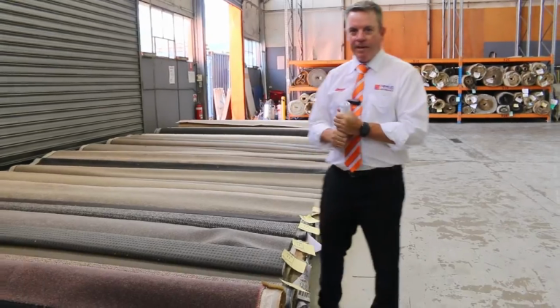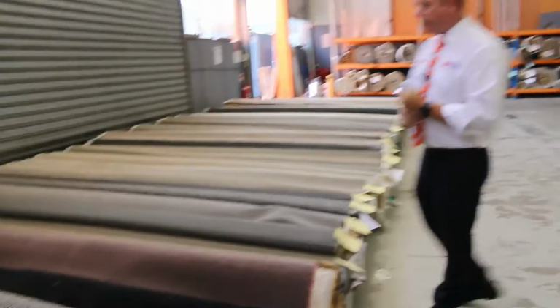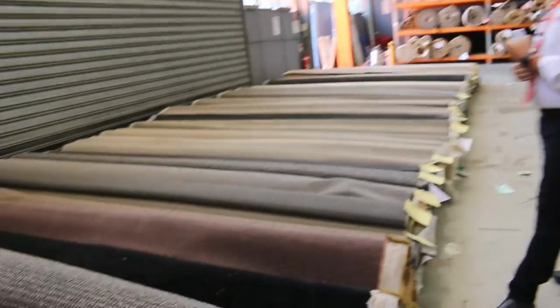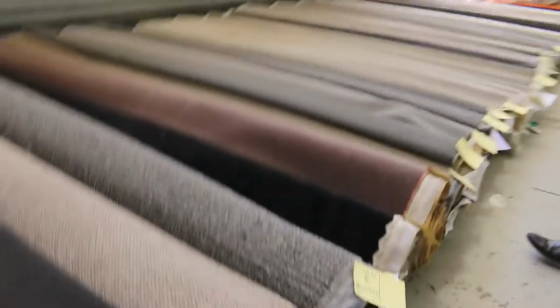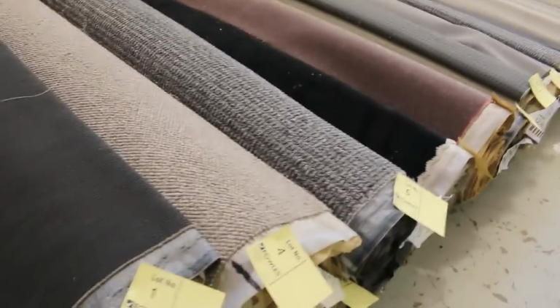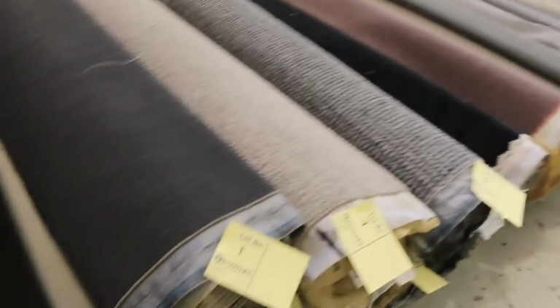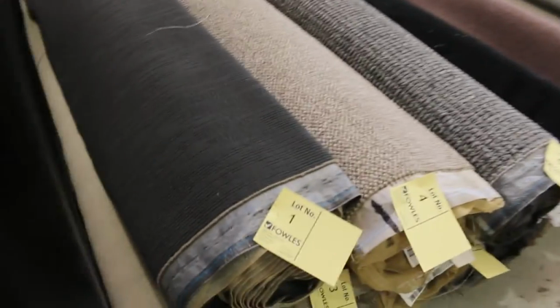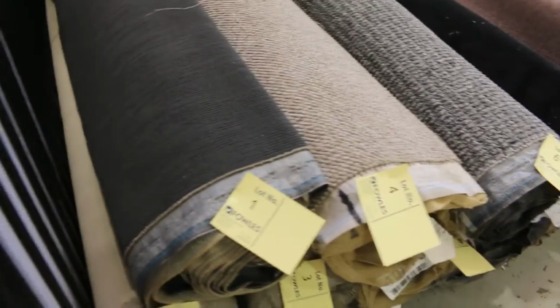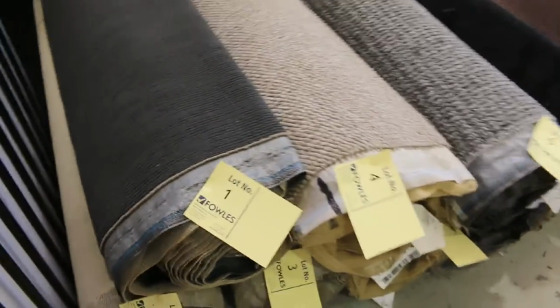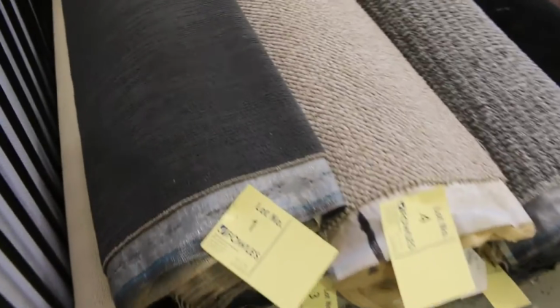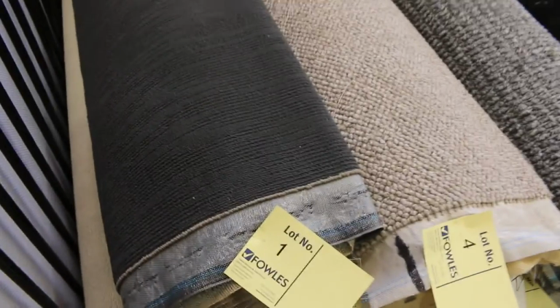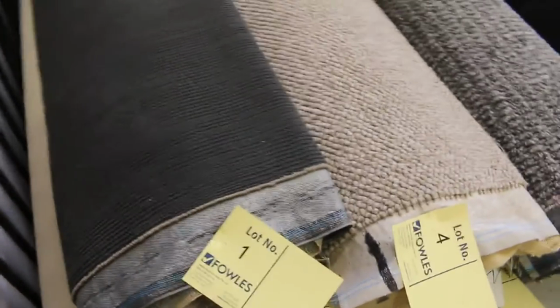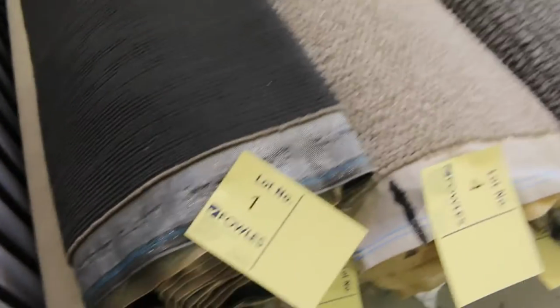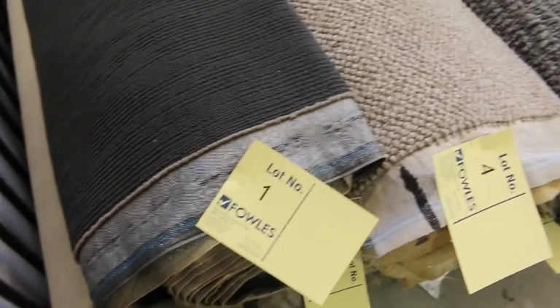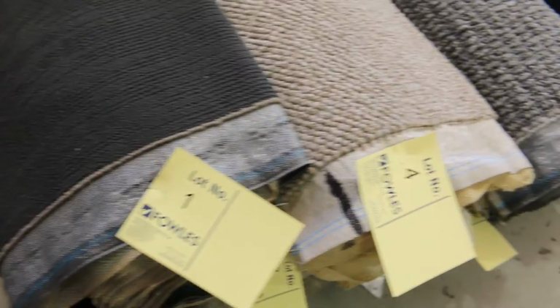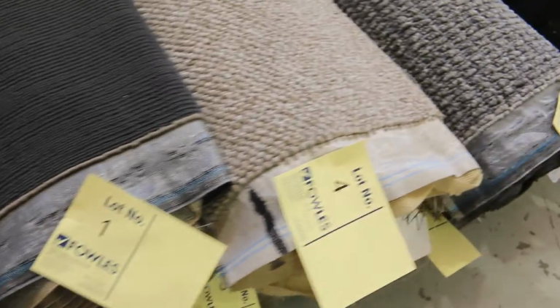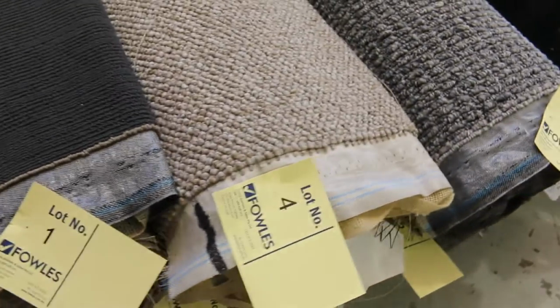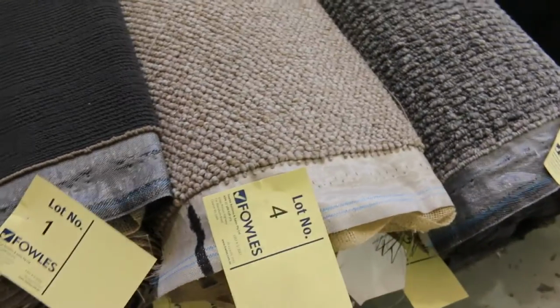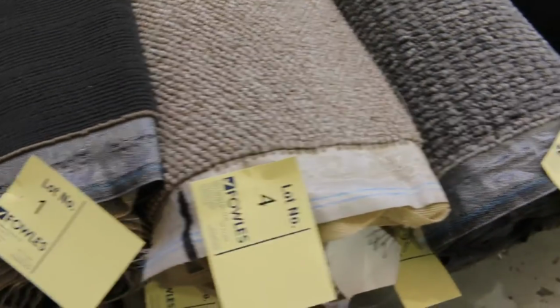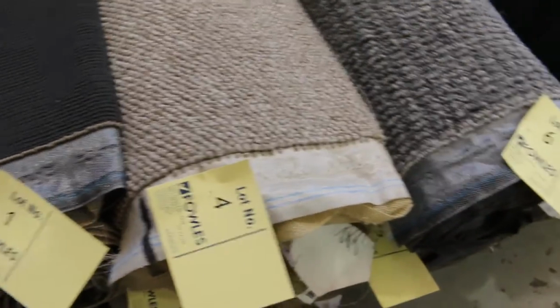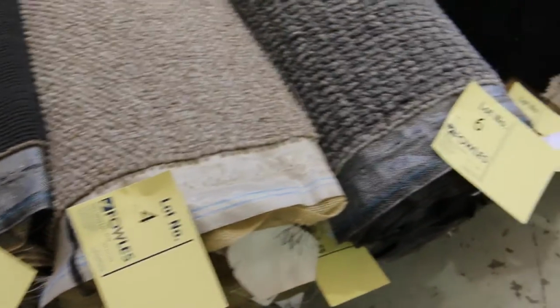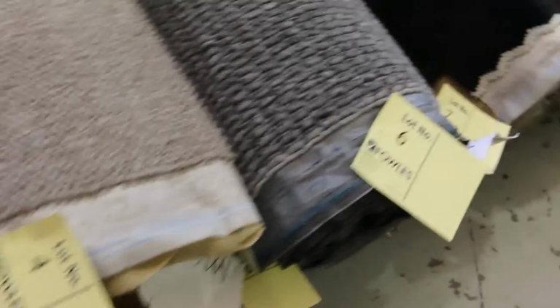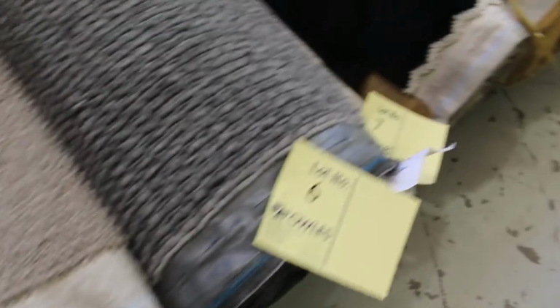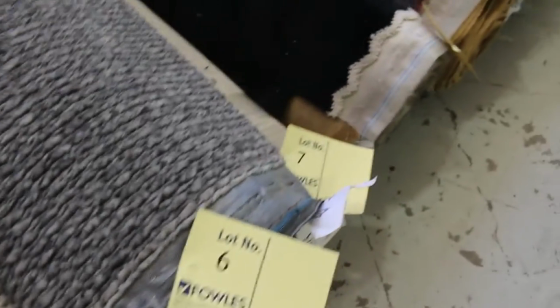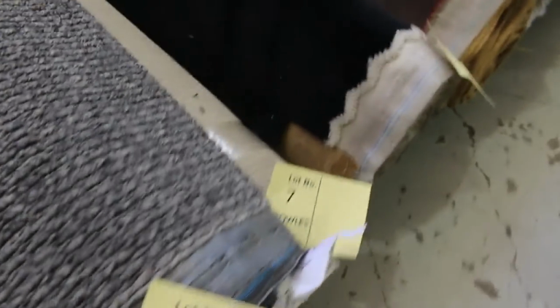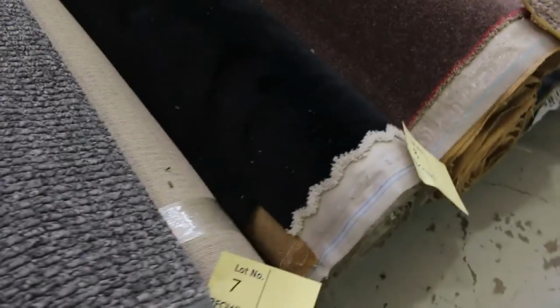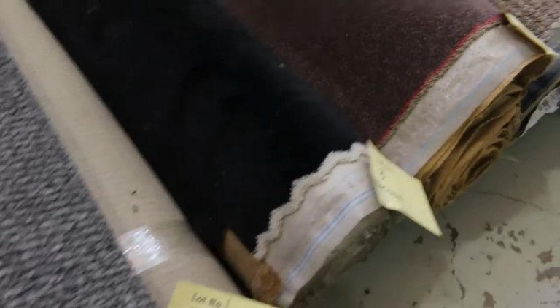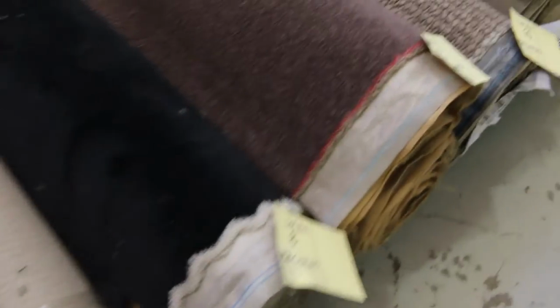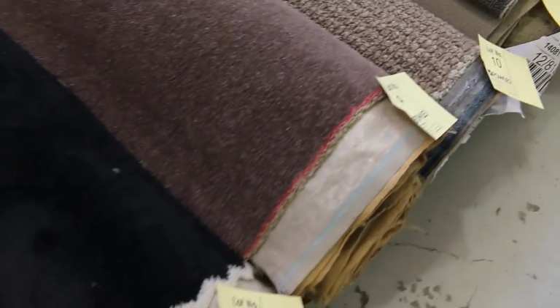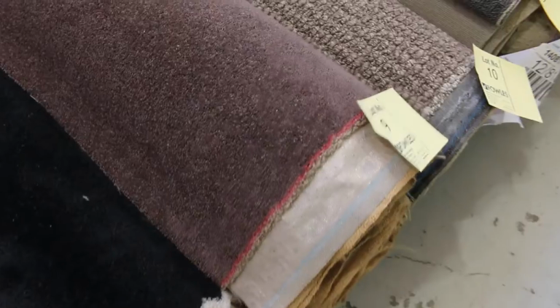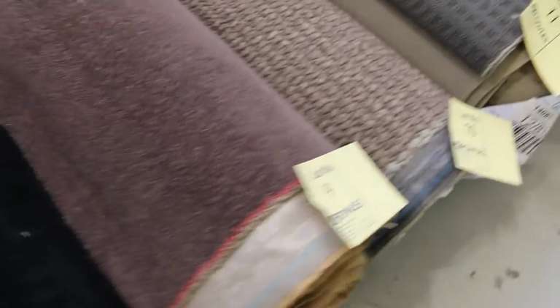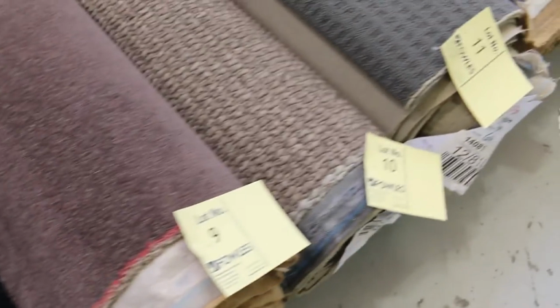We've had some beautiful stock coming in again this week and have a lot of these nice little mid-sized rolls to start off with. We've got a heap of them, starting from lot number one all the way through. You've got all the different colours — there's wools, there's nylons, there's plush piles, loop piles — you name it, it's all there.